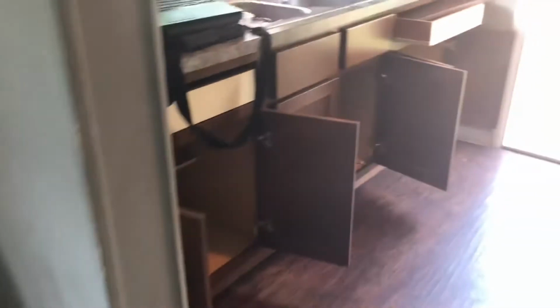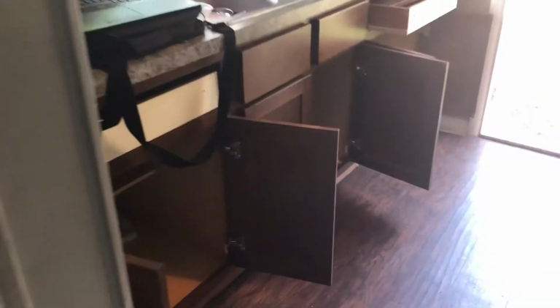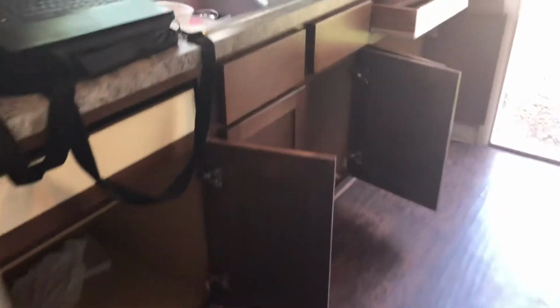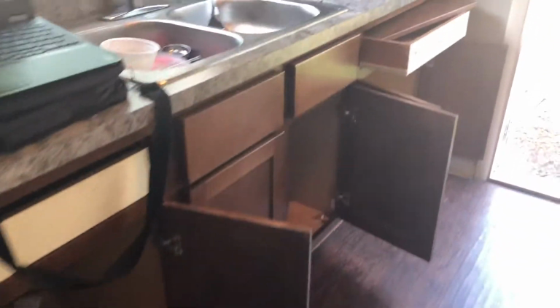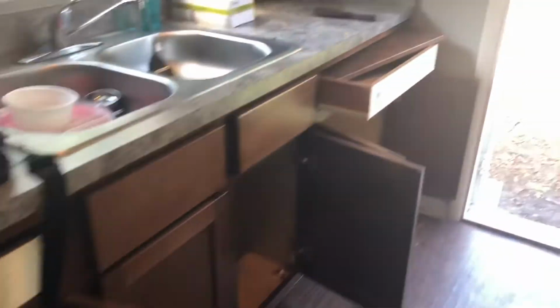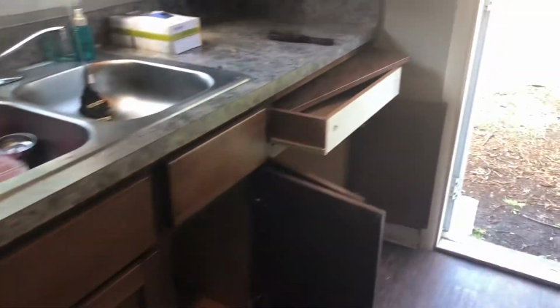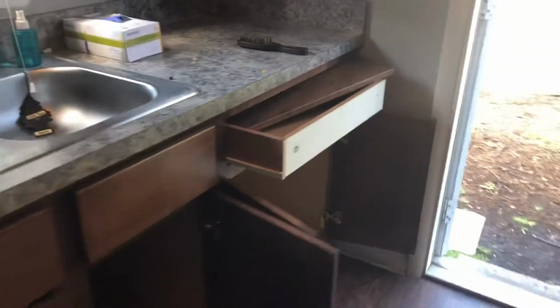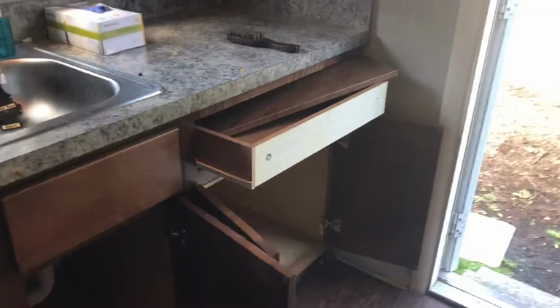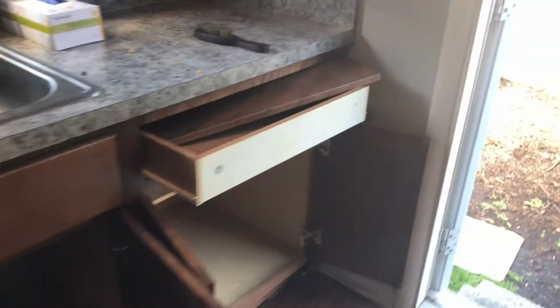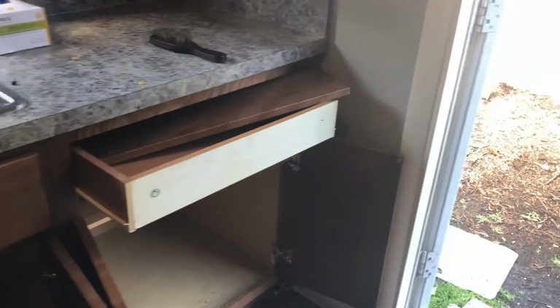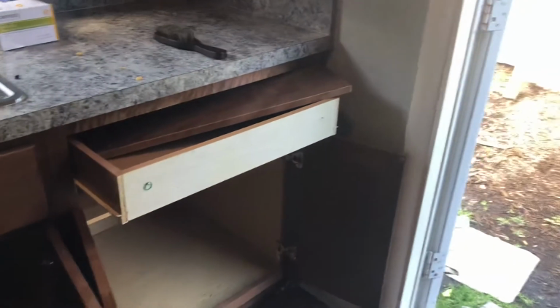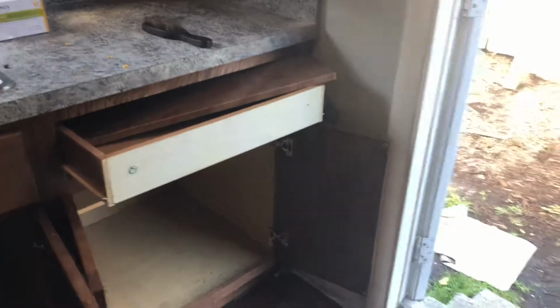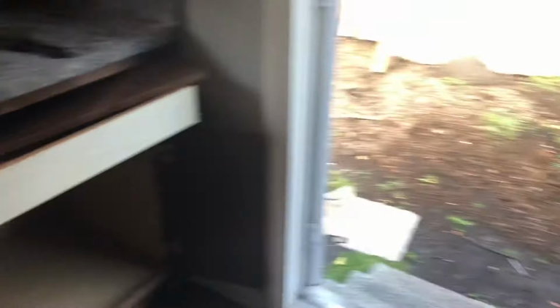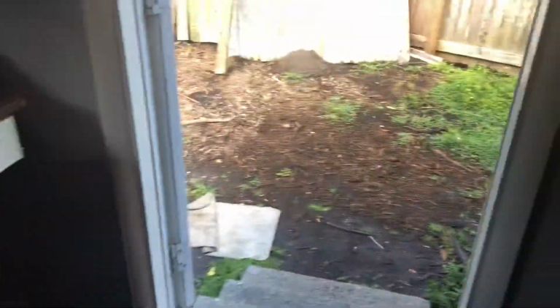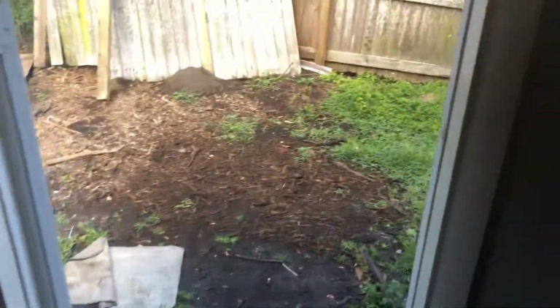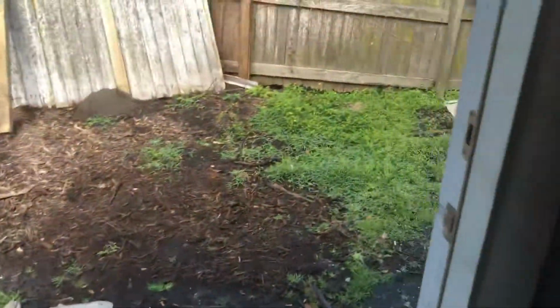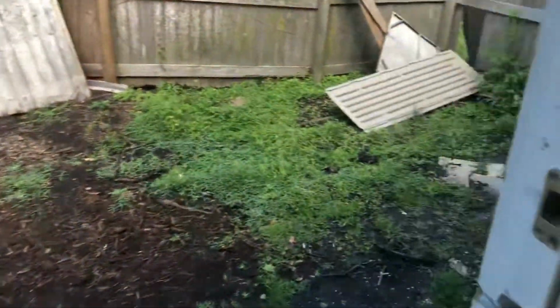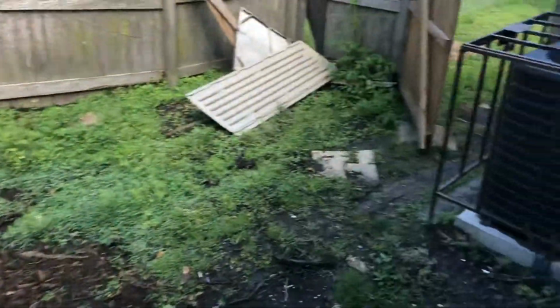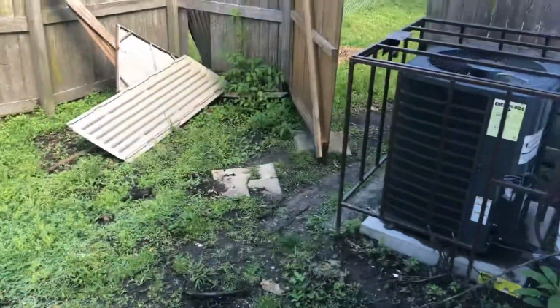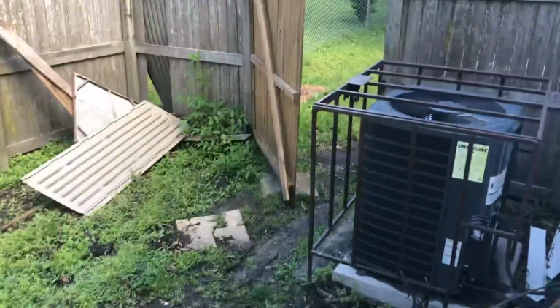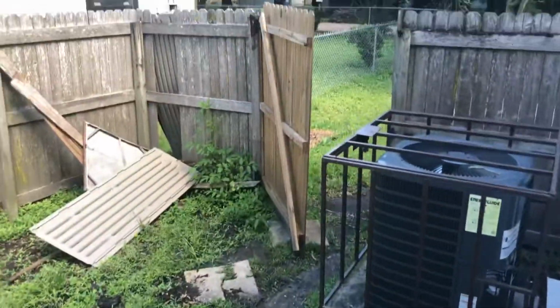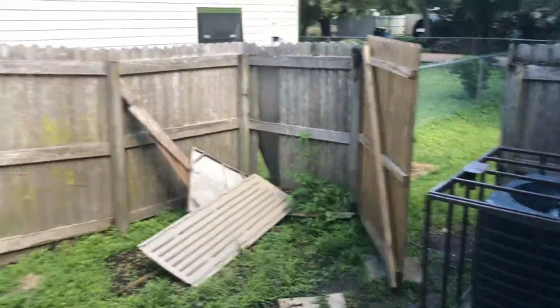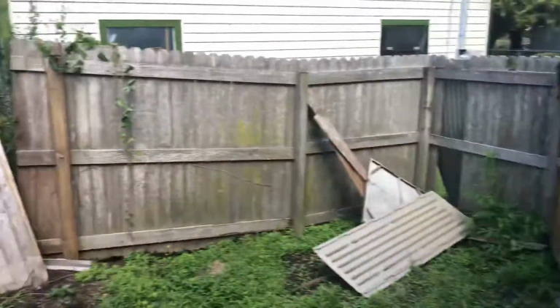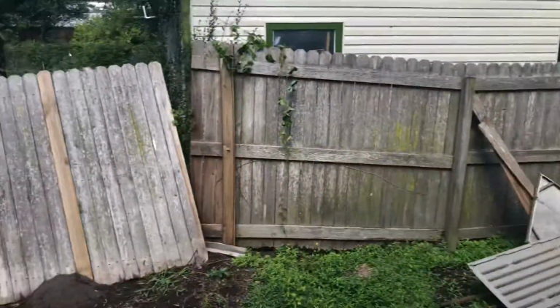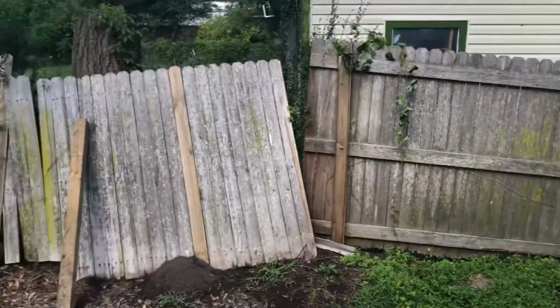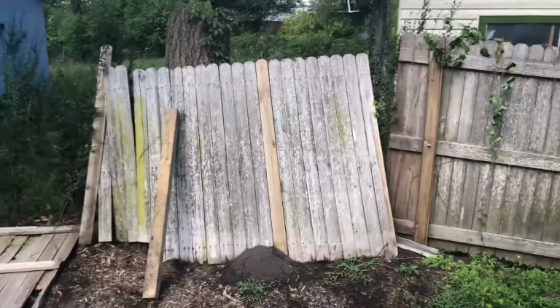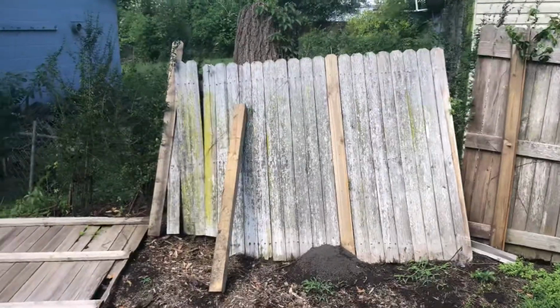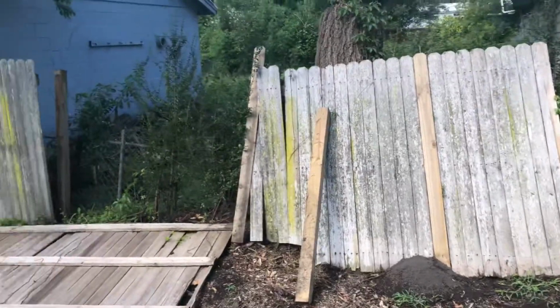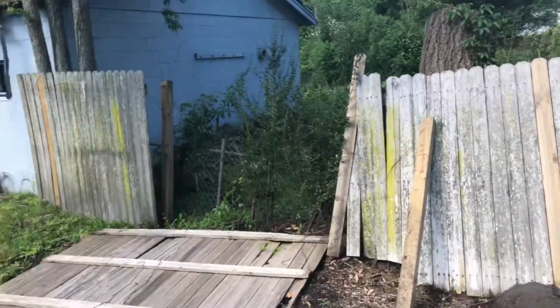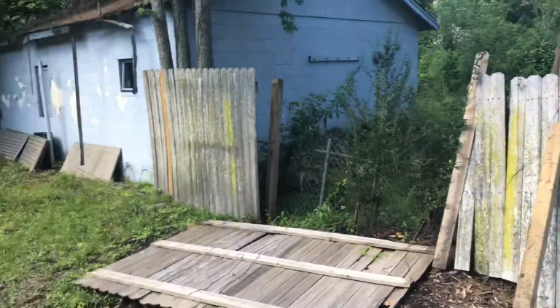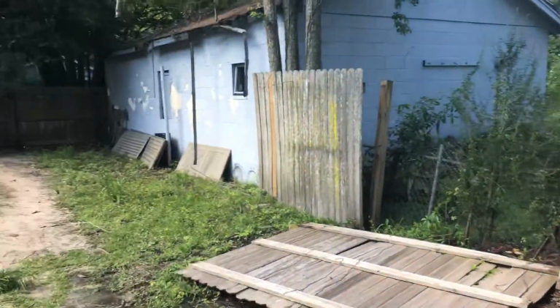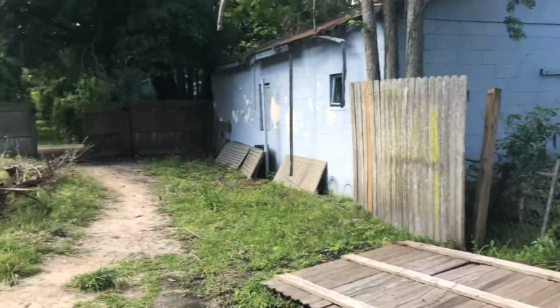We have a couple of cabinet fronts missing — there is one left behind here. We have some fence panels down: some that can be reinstalled and some that are missing entirely.